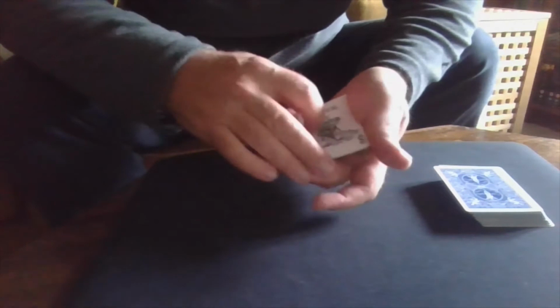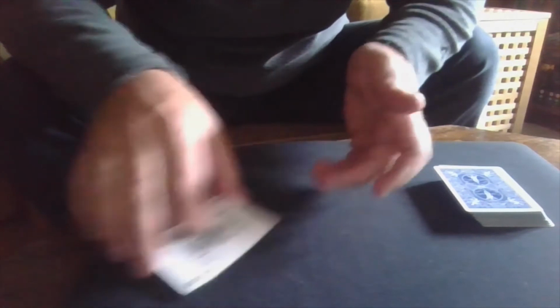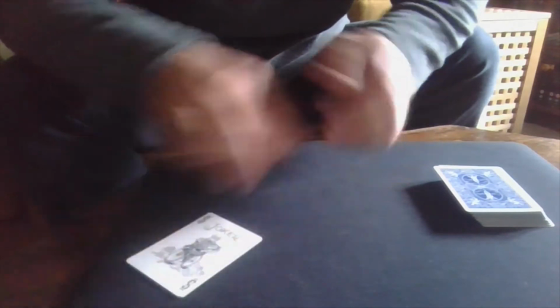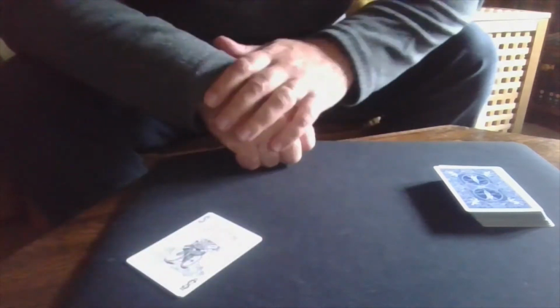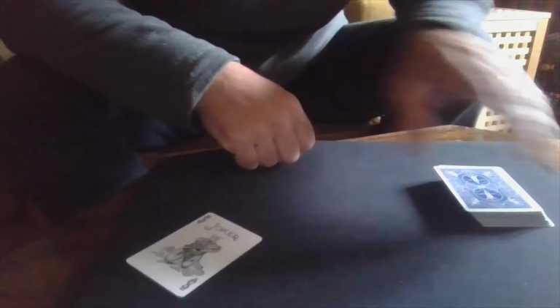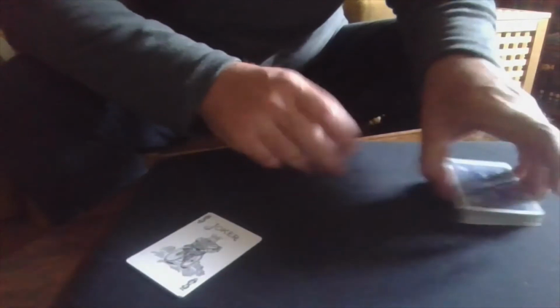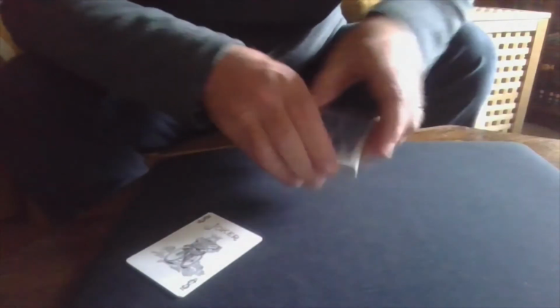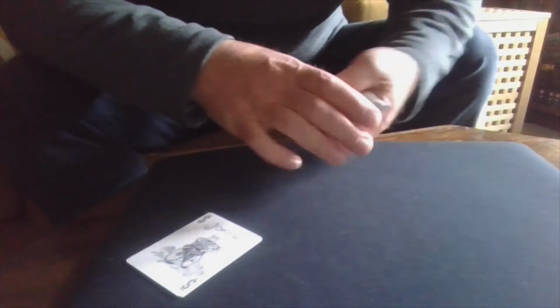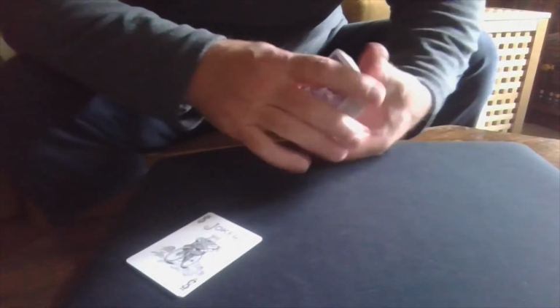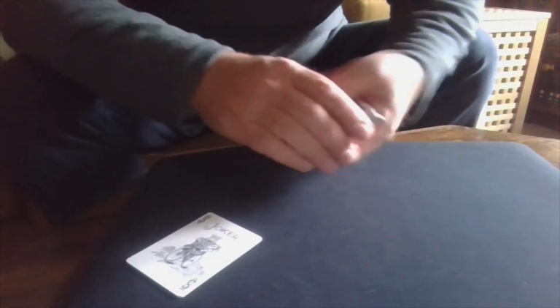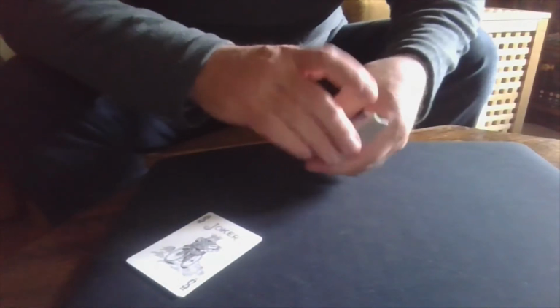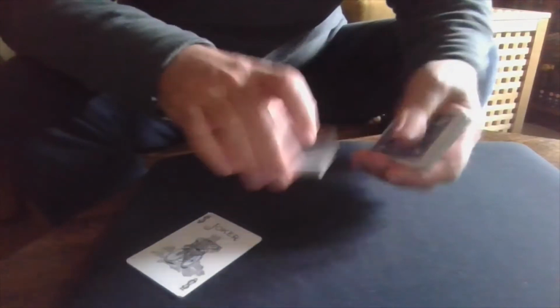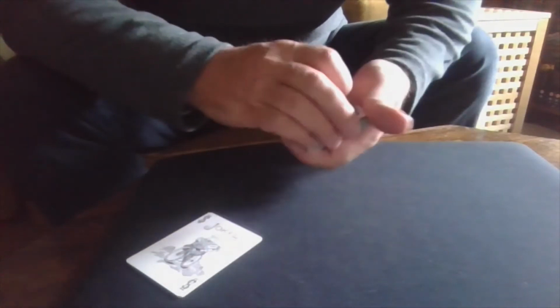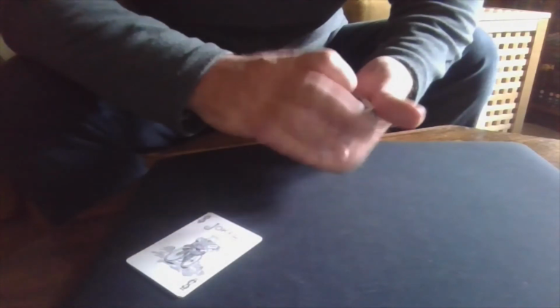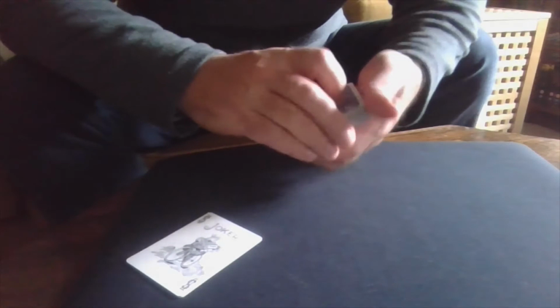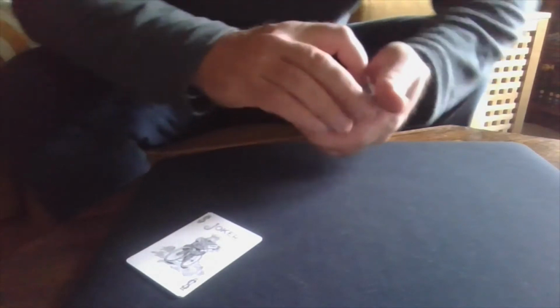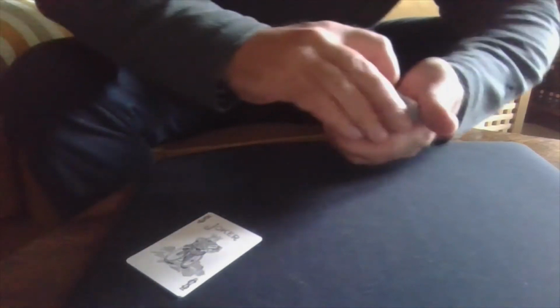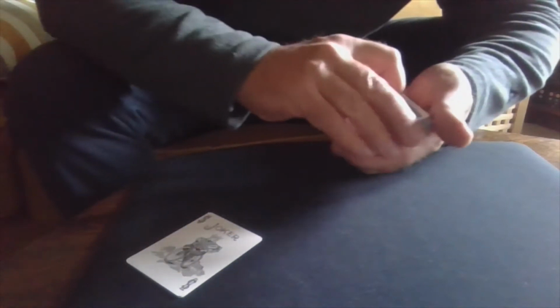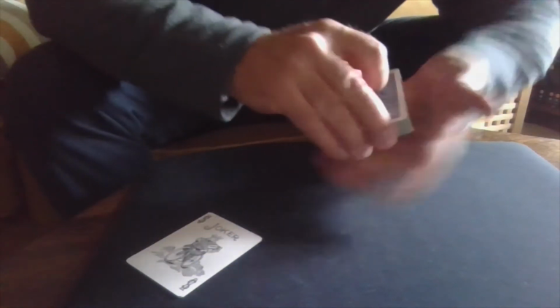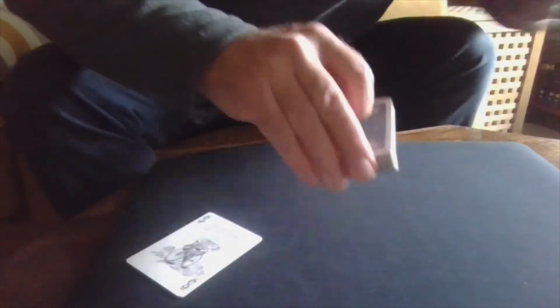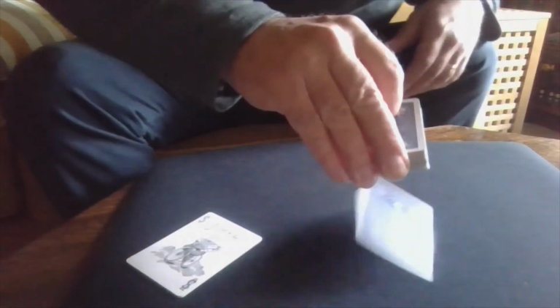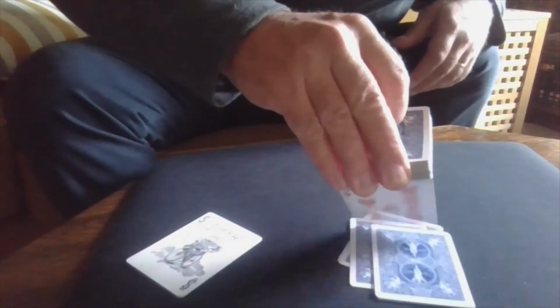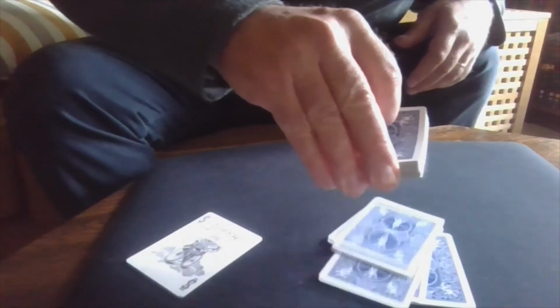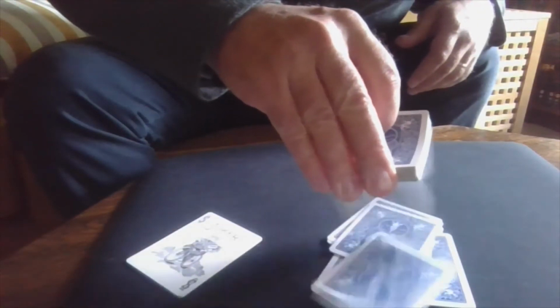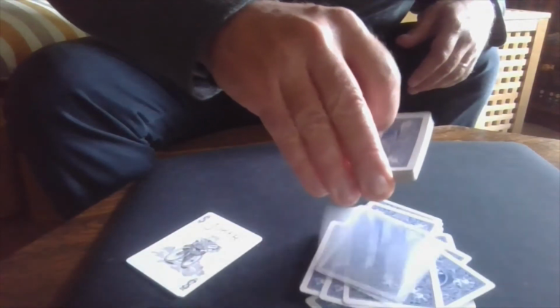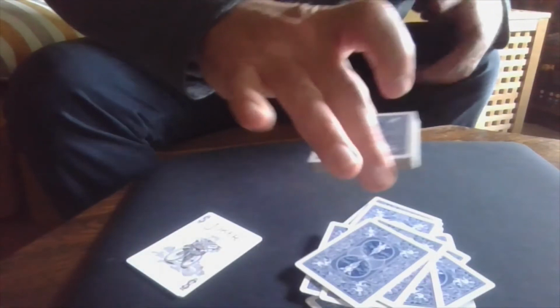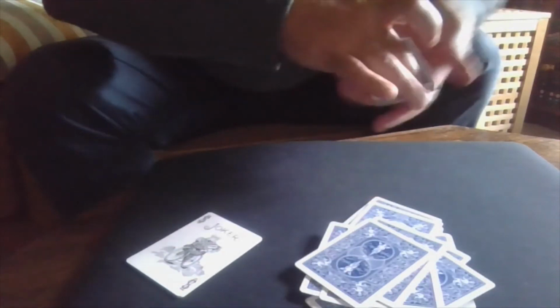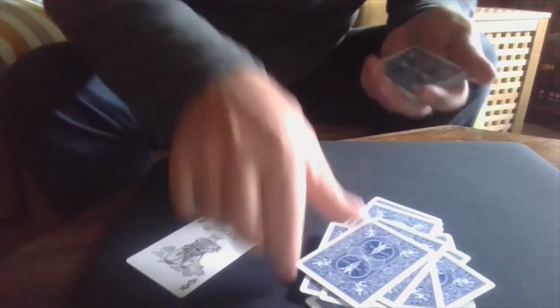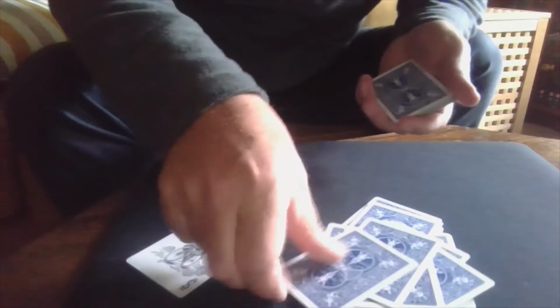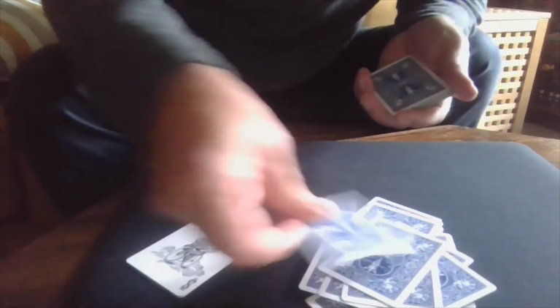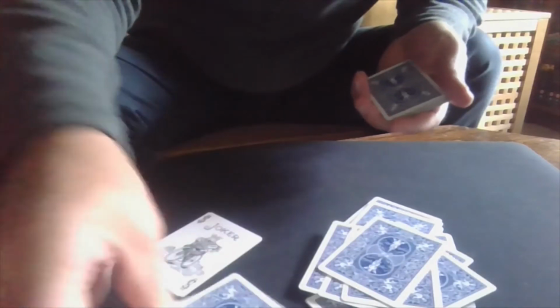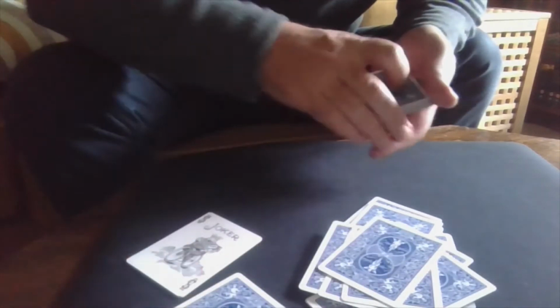This joker is going to stay face up. I need a spectator to pick a card, so all I ask them to do is tell me when to stop as I drop cards to the table. They say stop, and I place this card here.